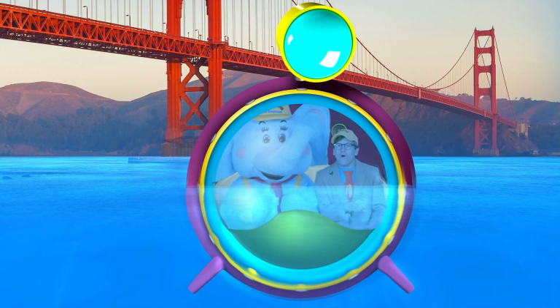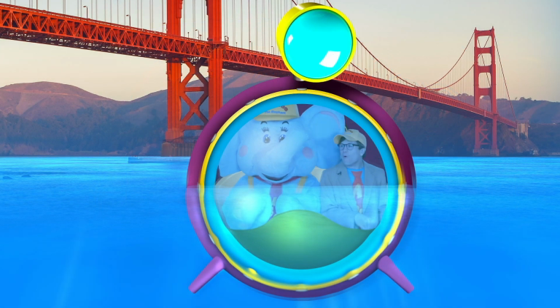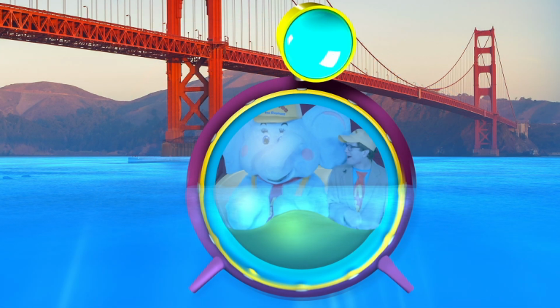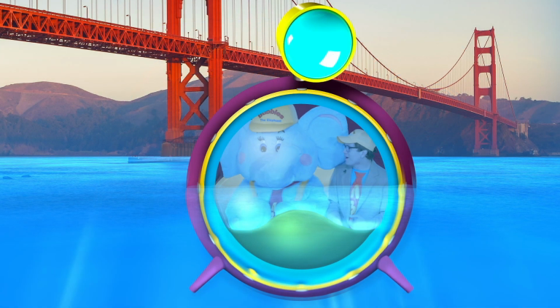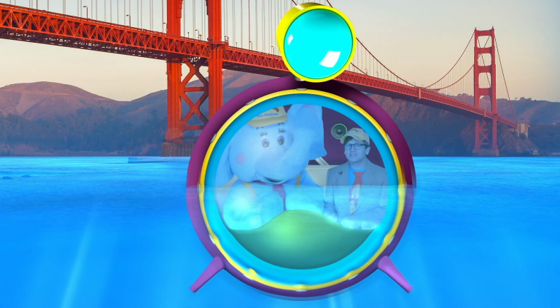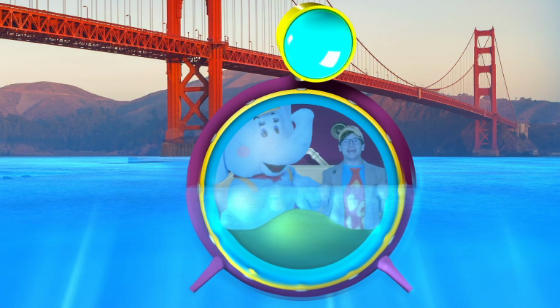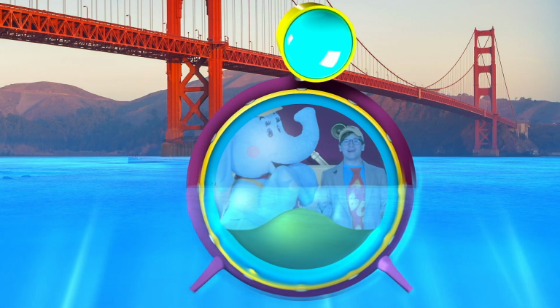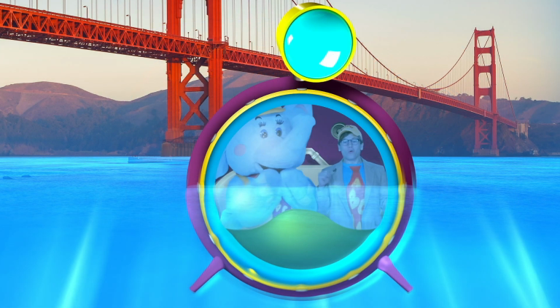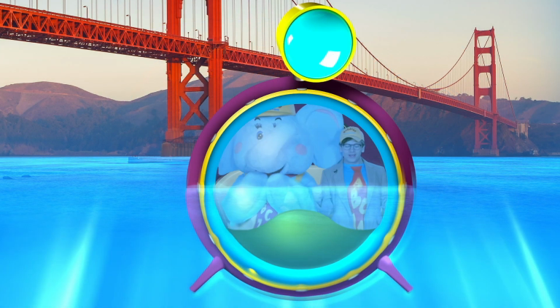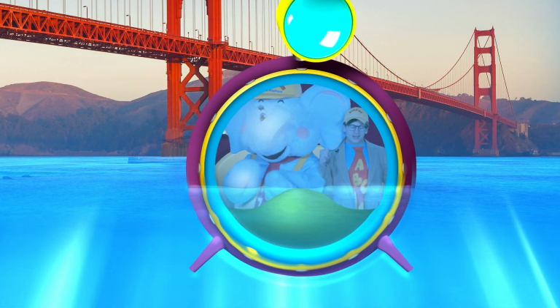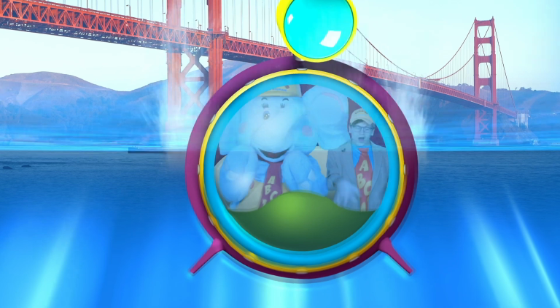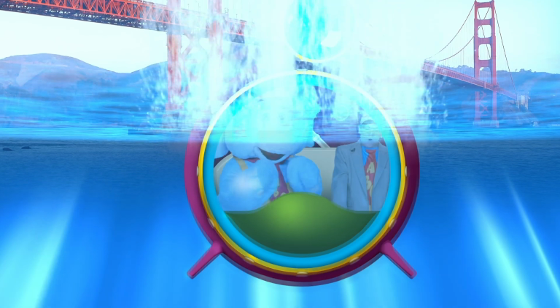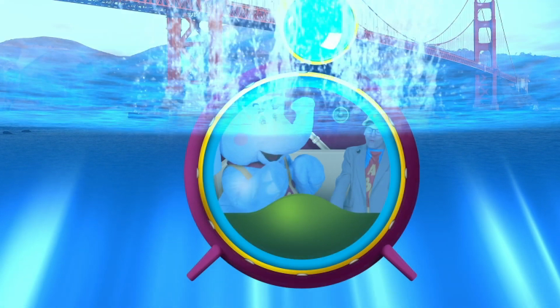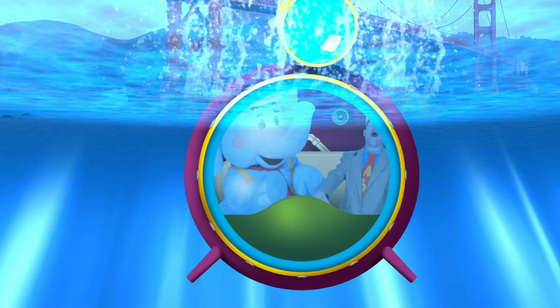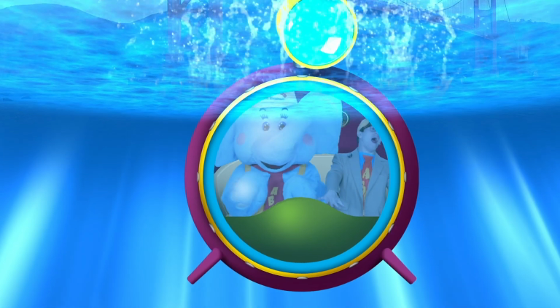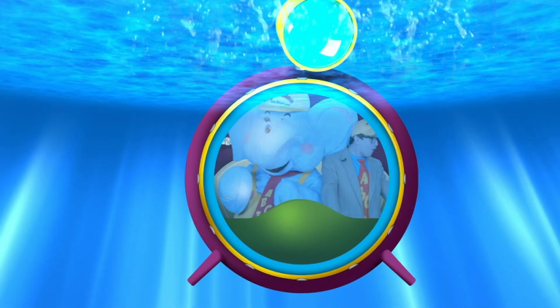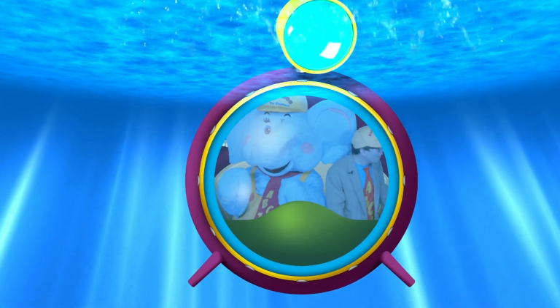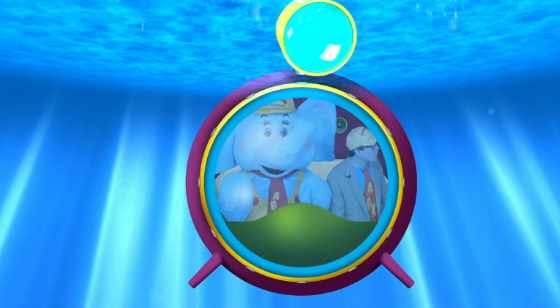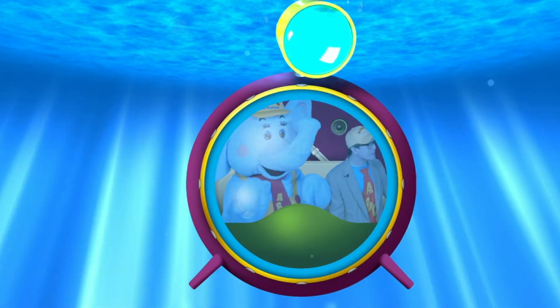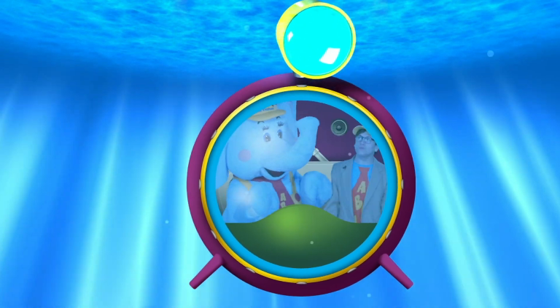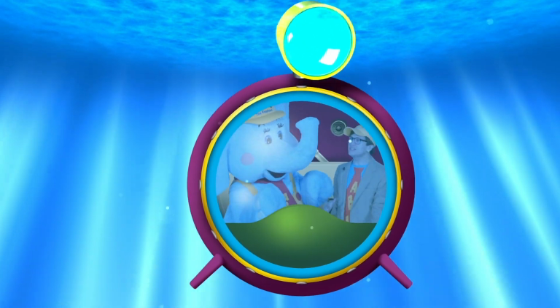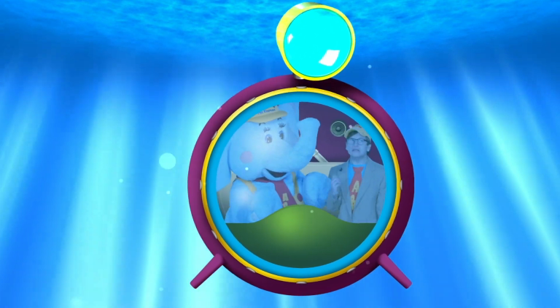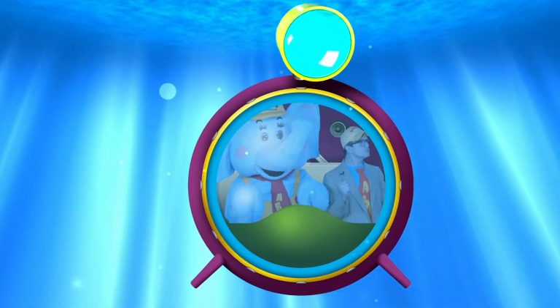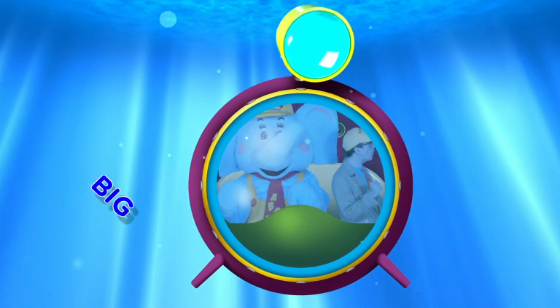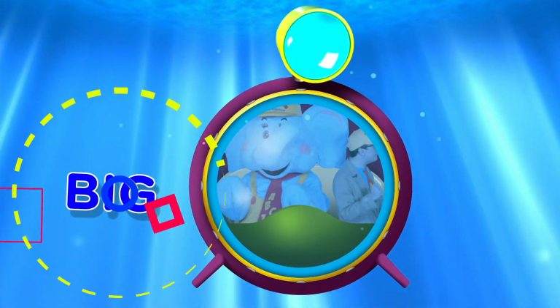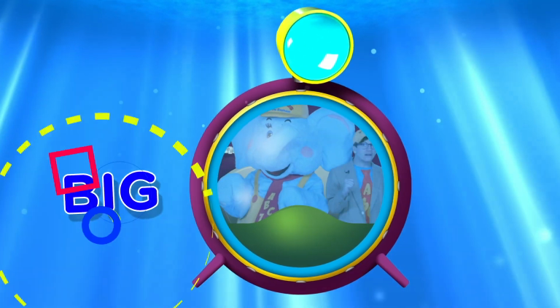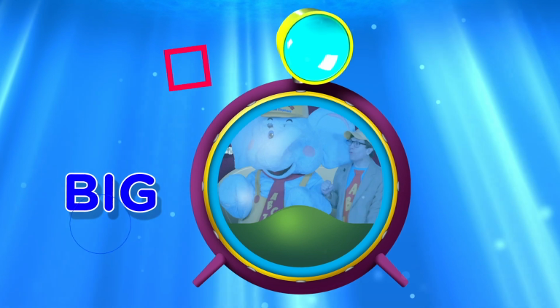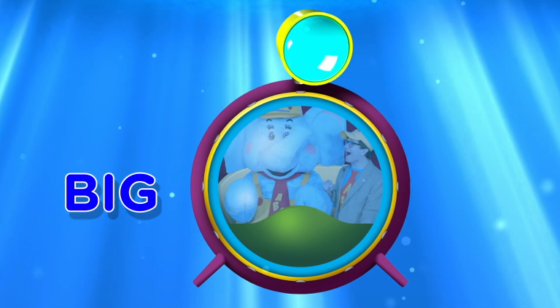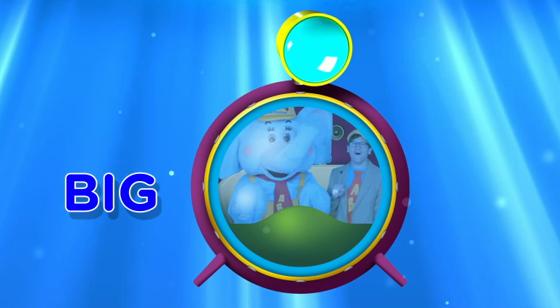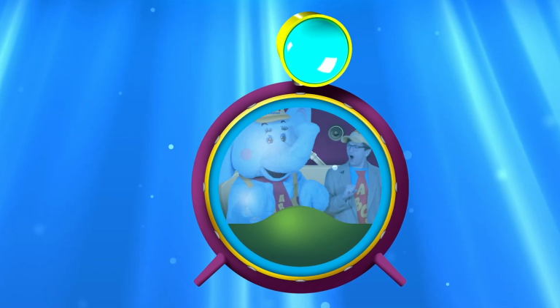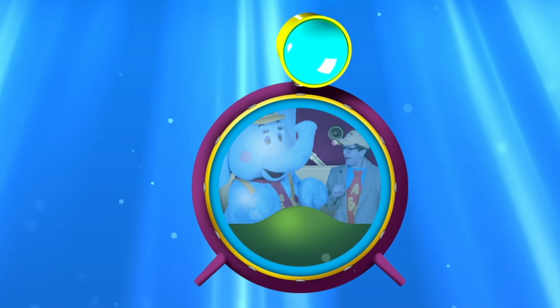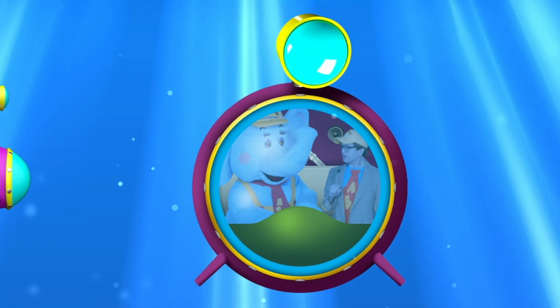Okay Bubbles, here we go! Wow! The ocean is so big! Wow! Oh, and look!